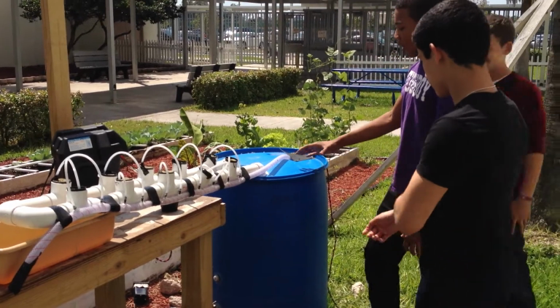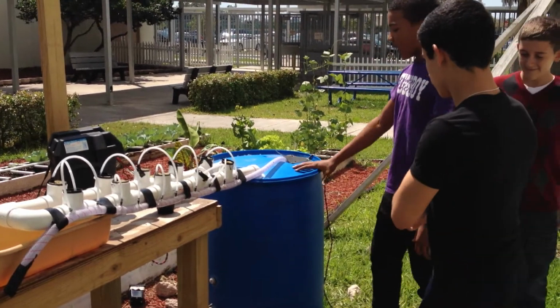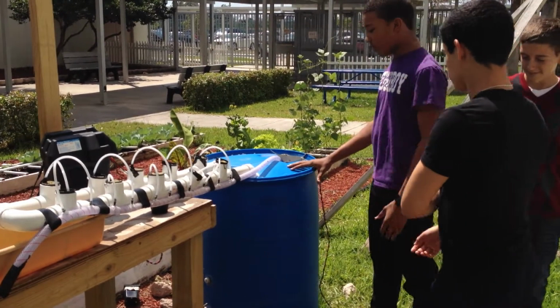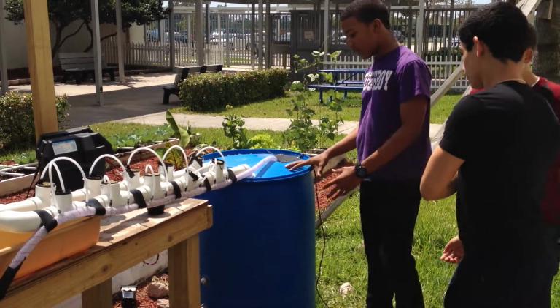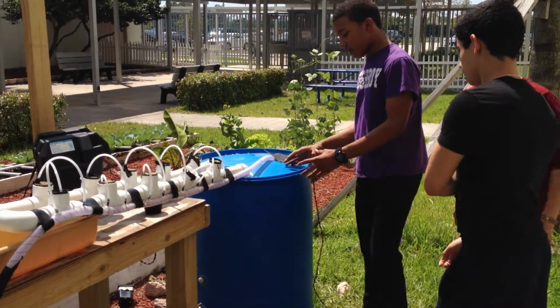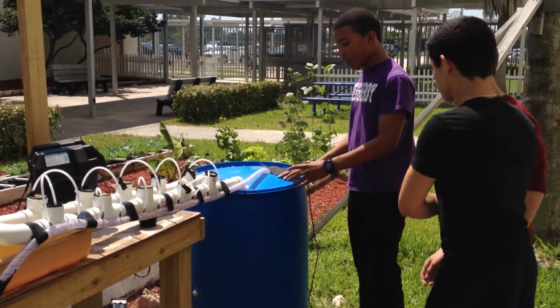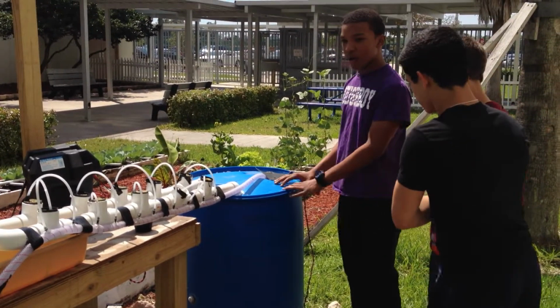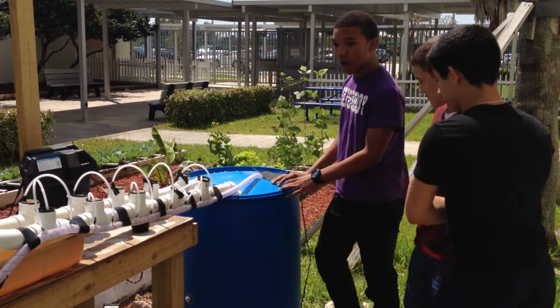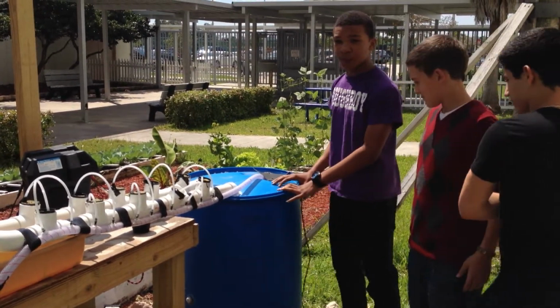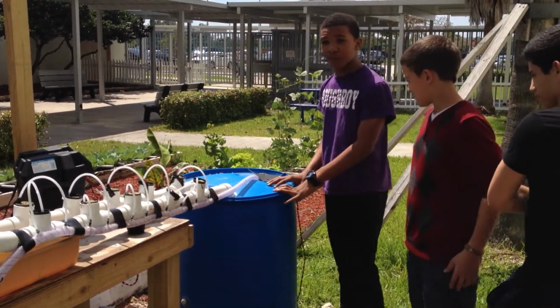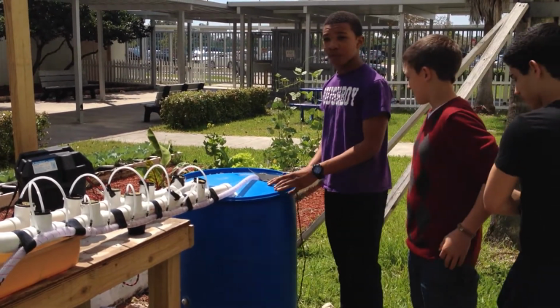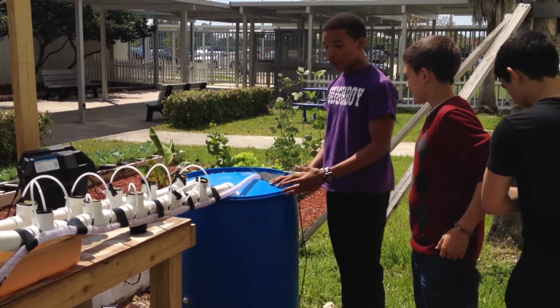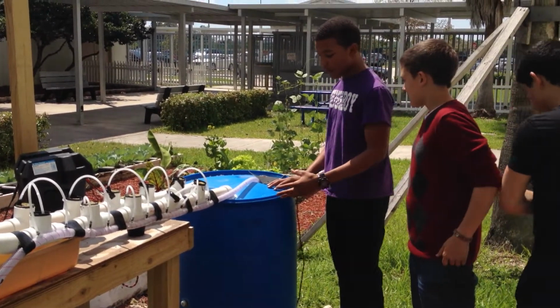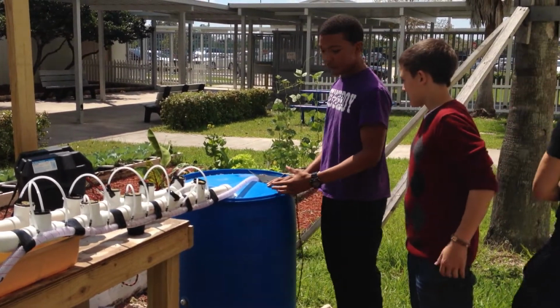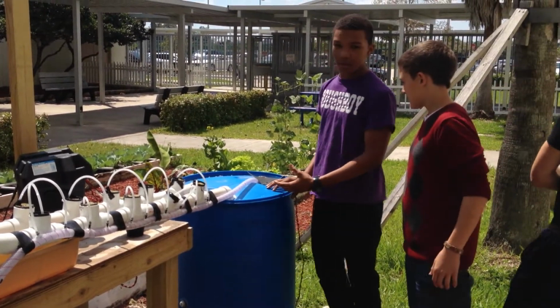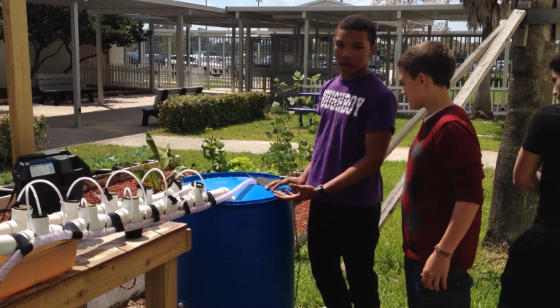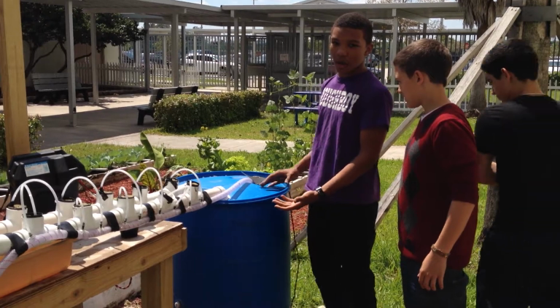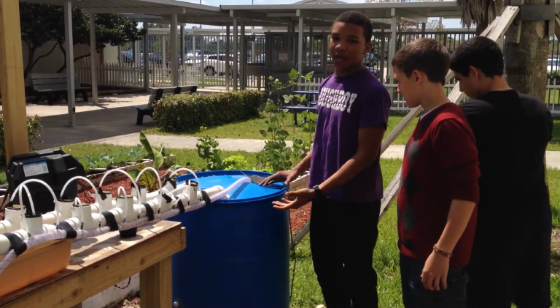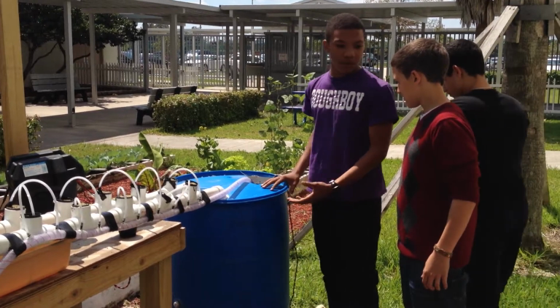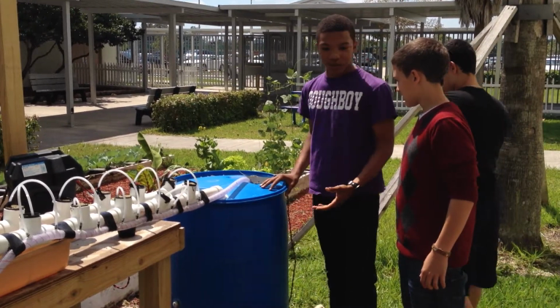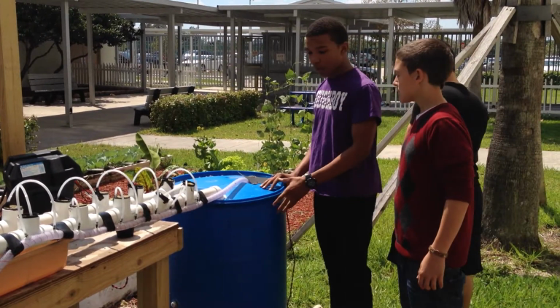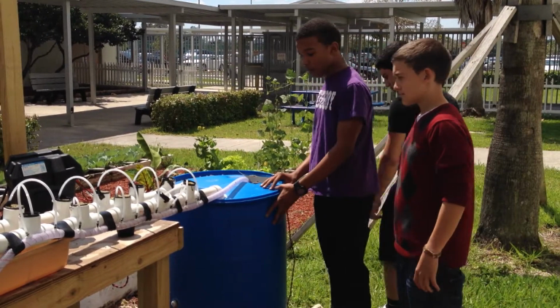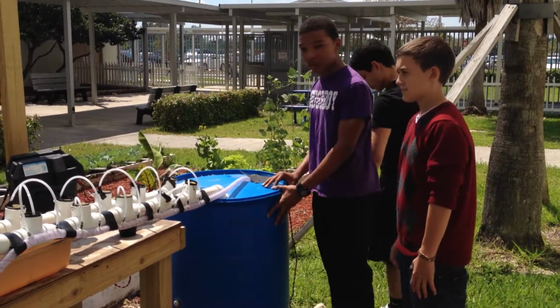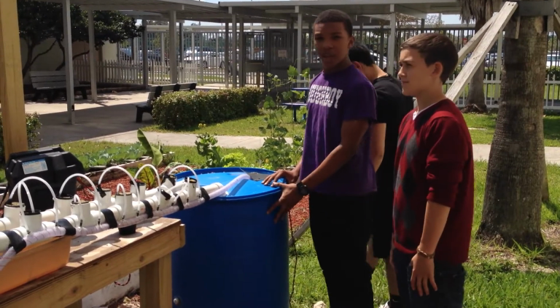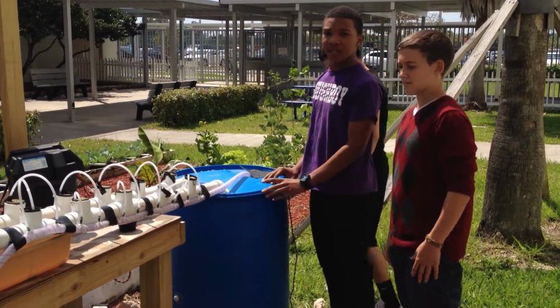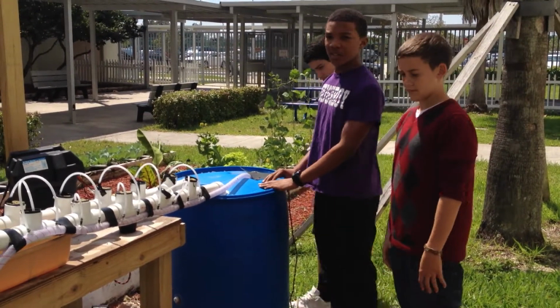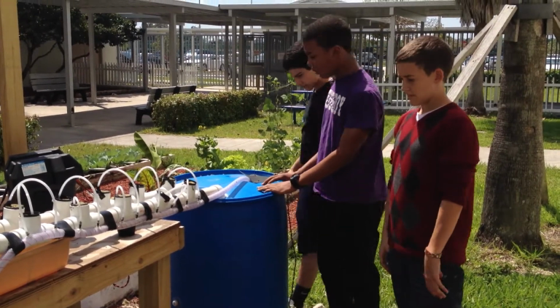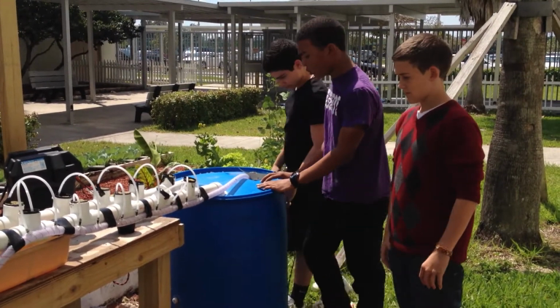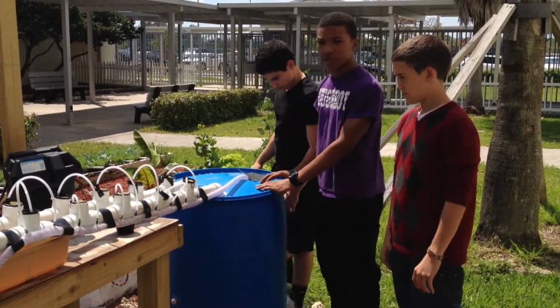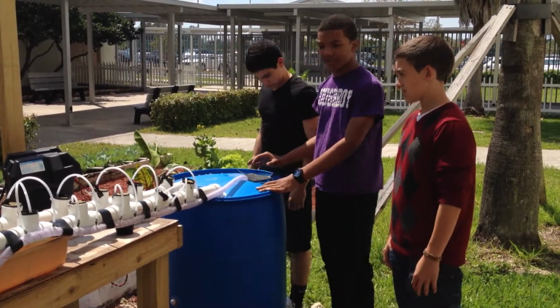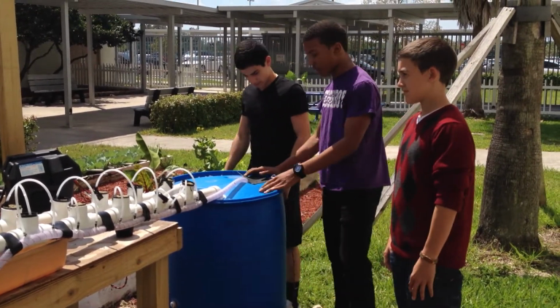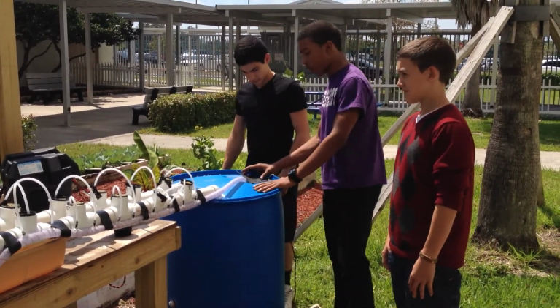The rain catcher consists of water either caught in the rain, or if it's not a rainy day we just use water from the hose and let it sit so there's no chlorine still inside the water.